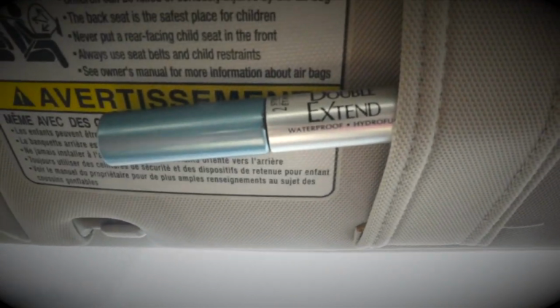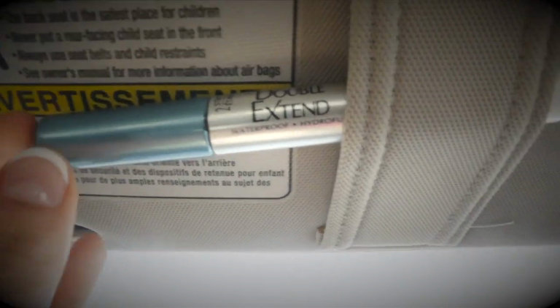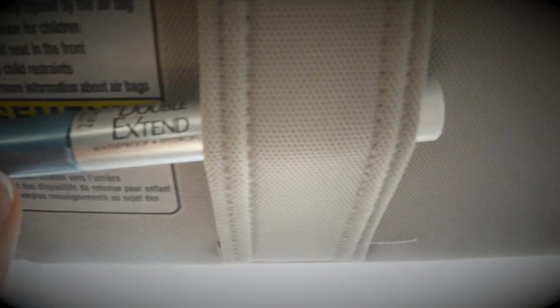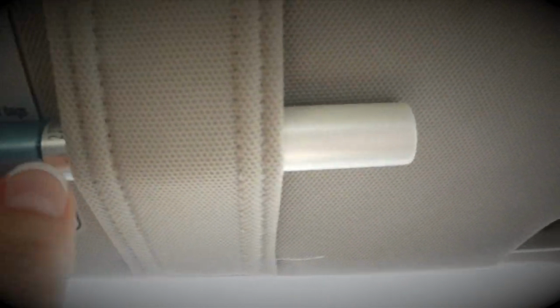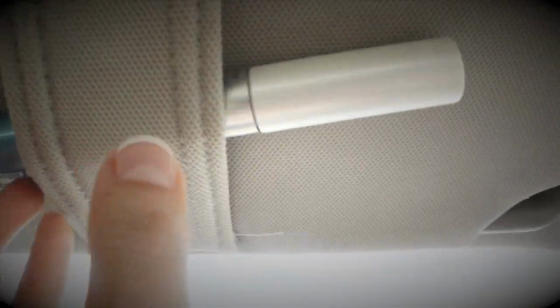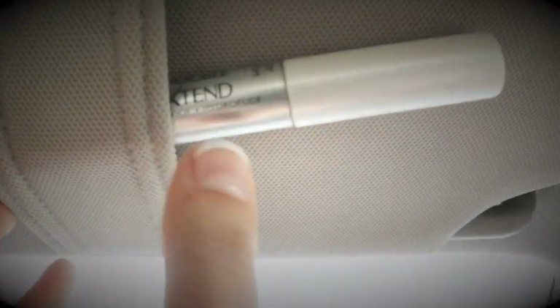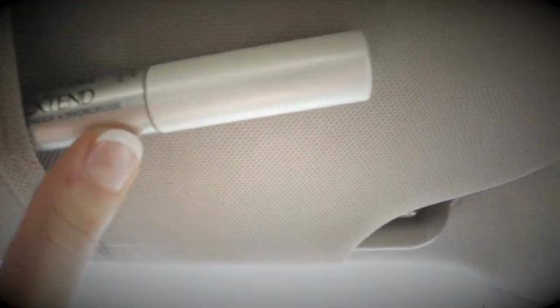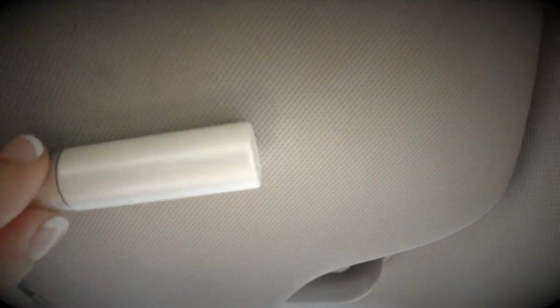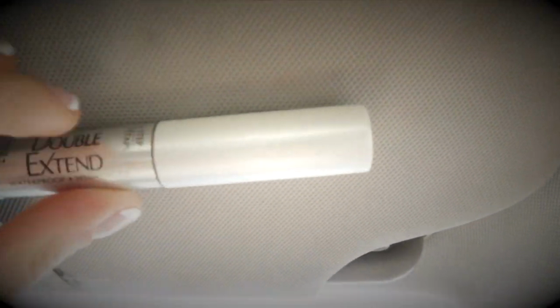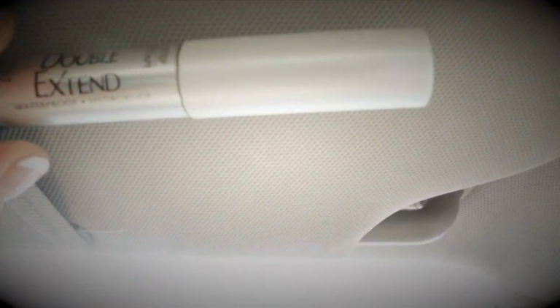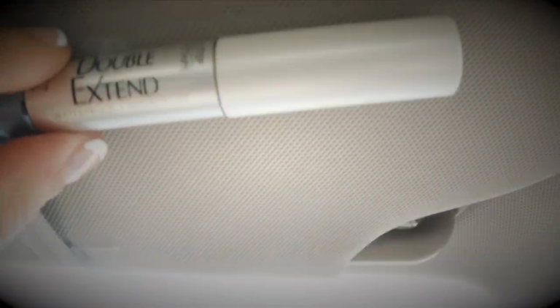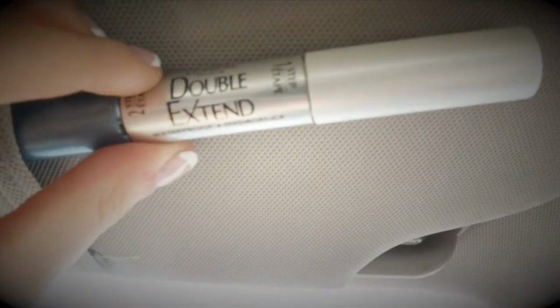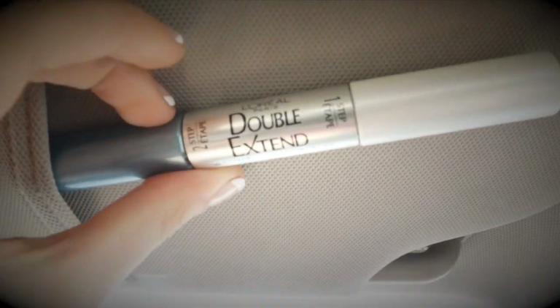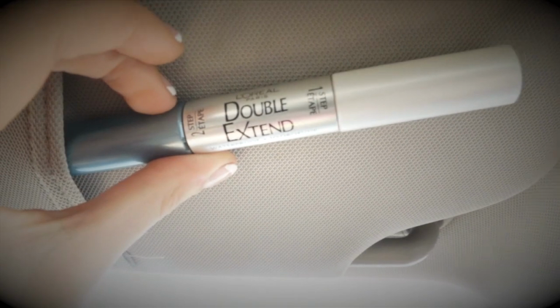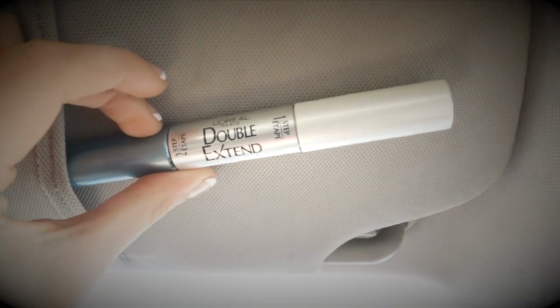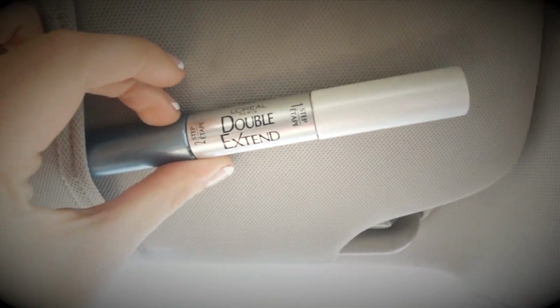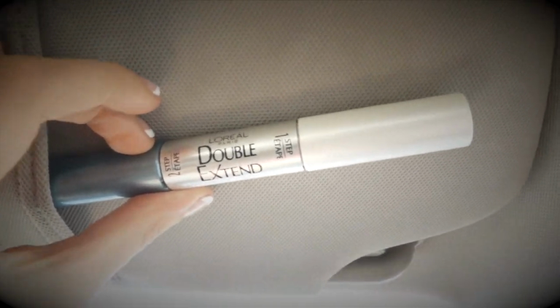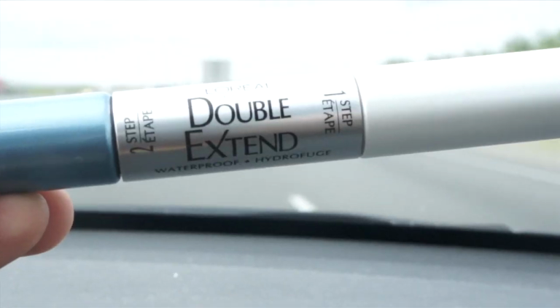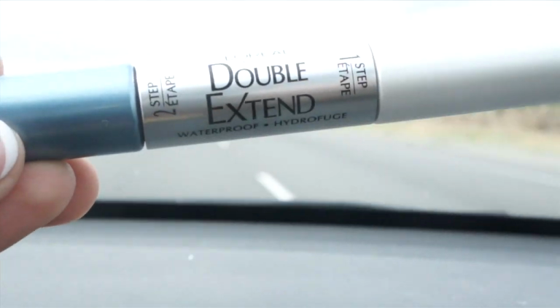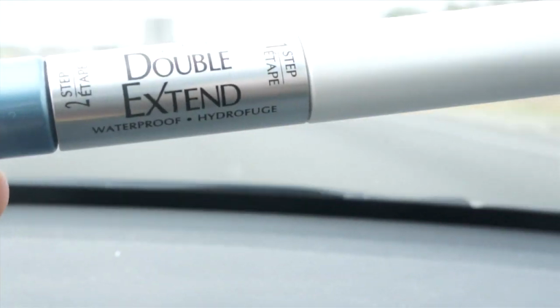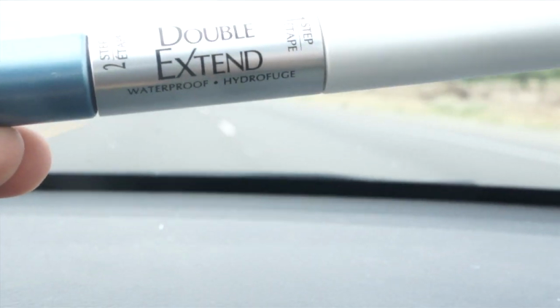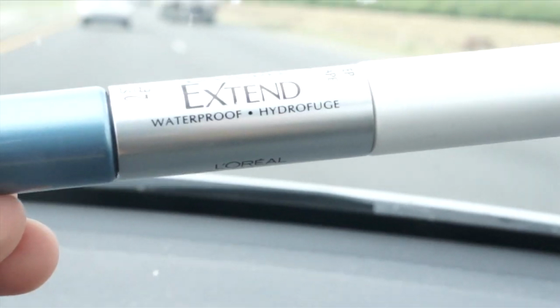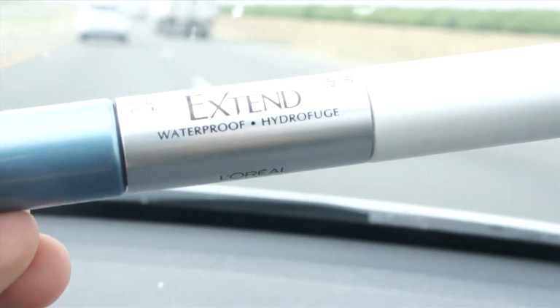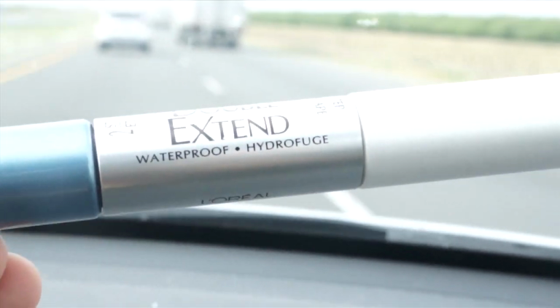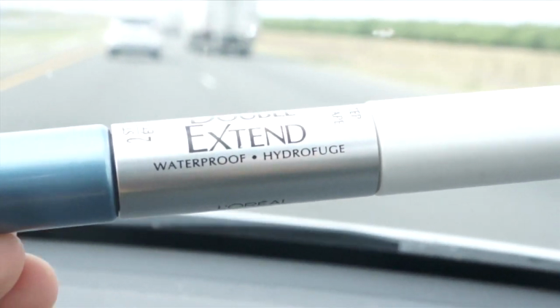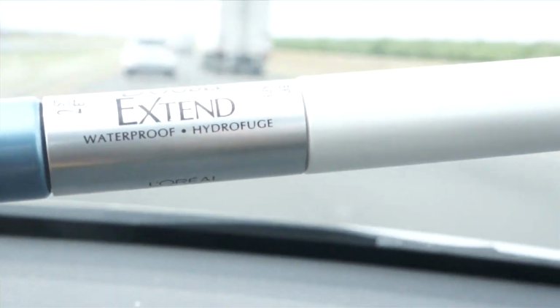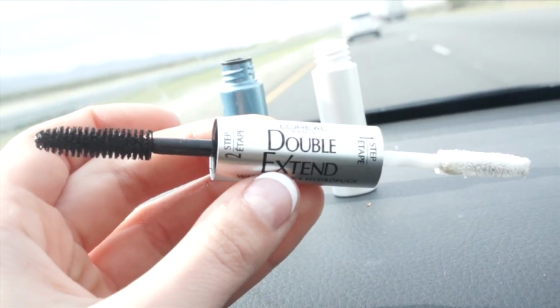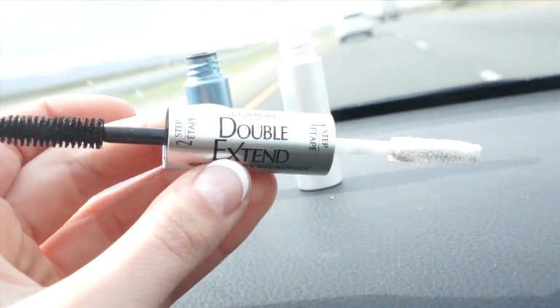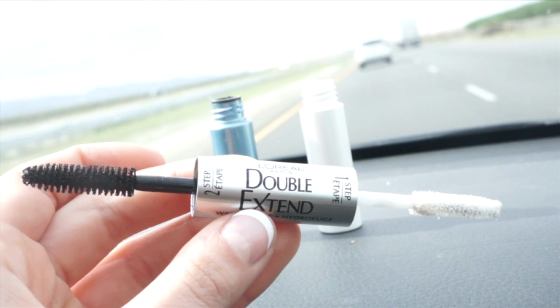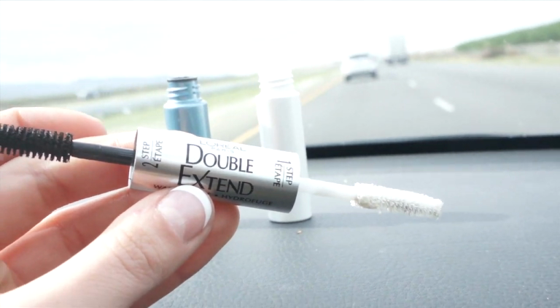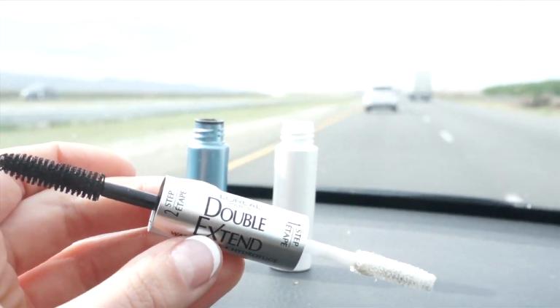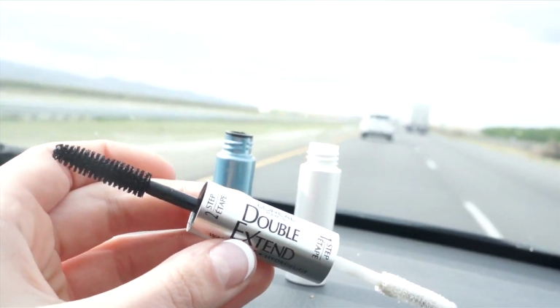Here we find the waterproof mascara in its natural habitat. Obviously an essential if you're going anywhere aquatic, because you do not want your mascara running all over your face if you end up getting wet.